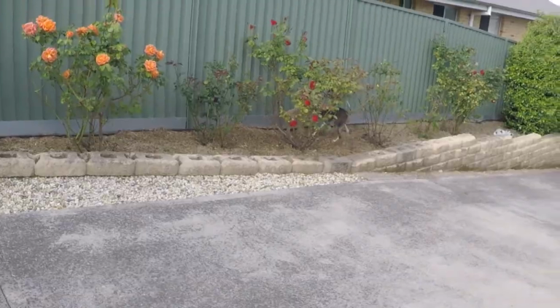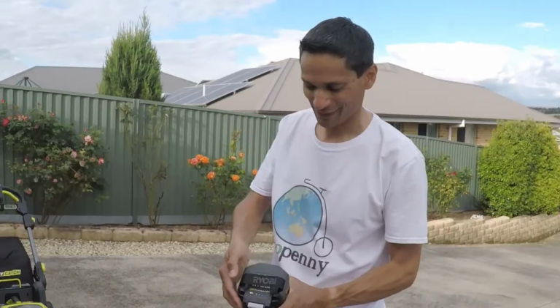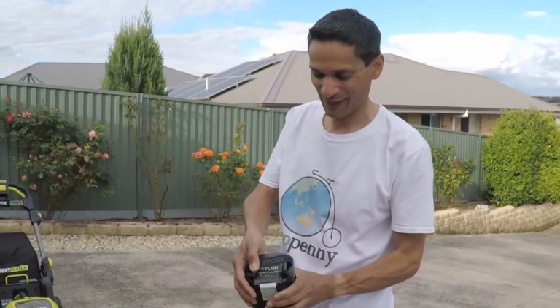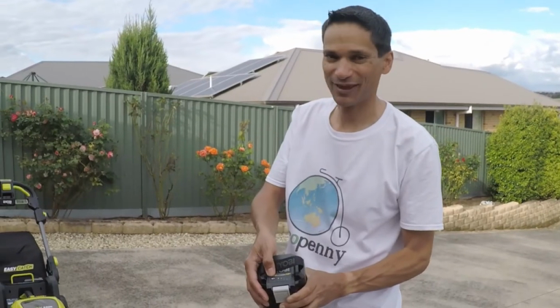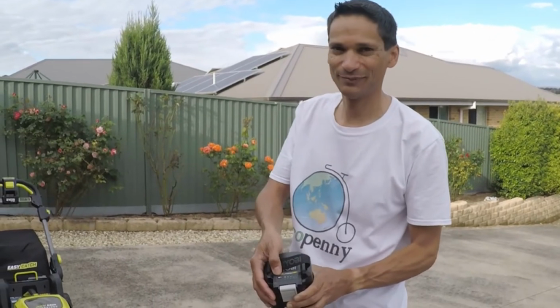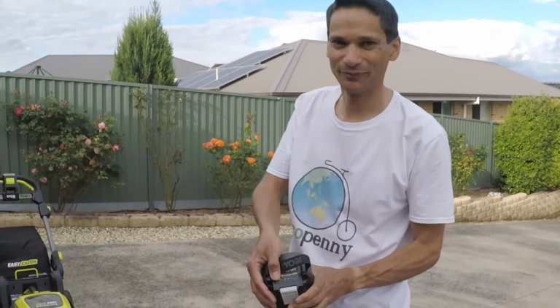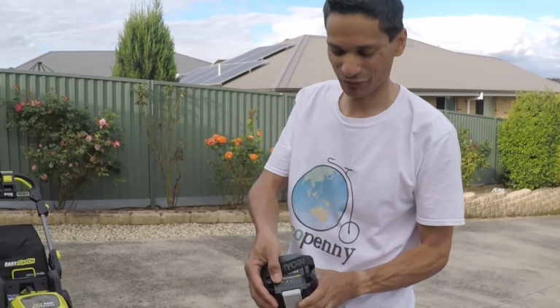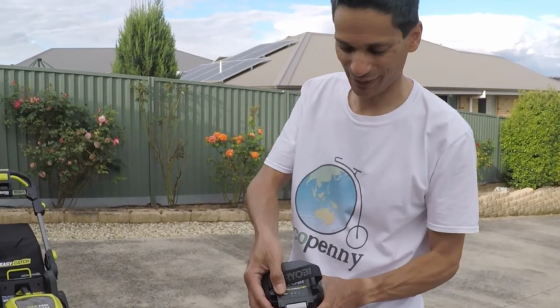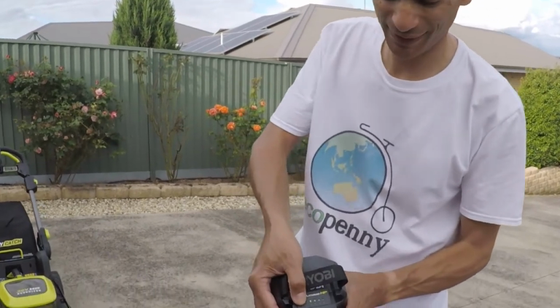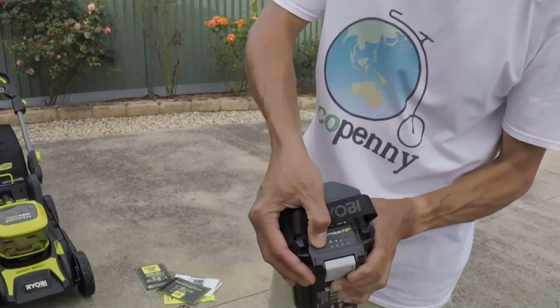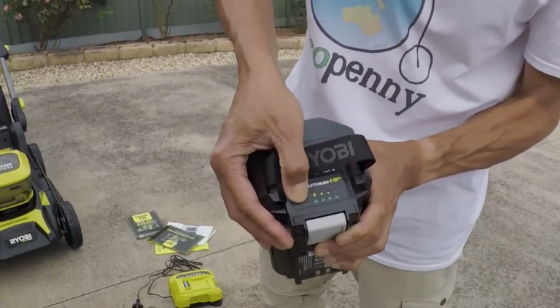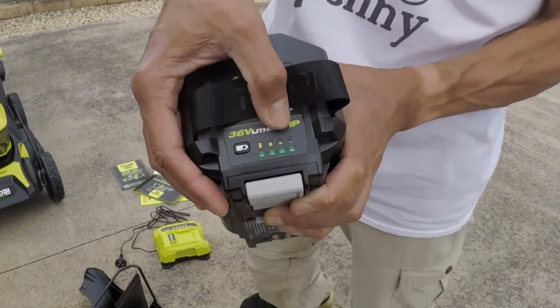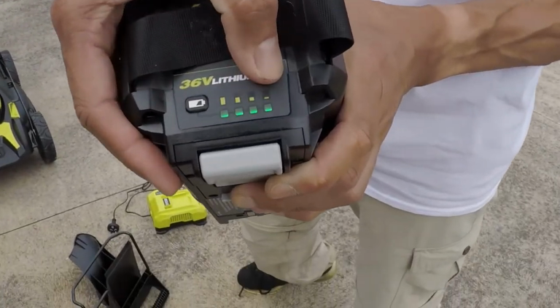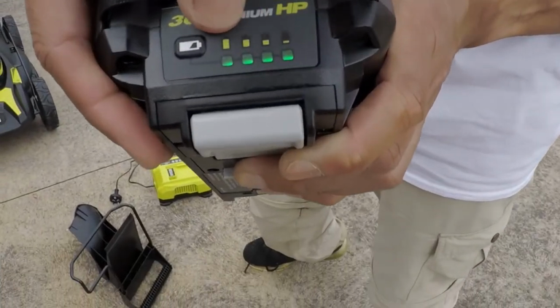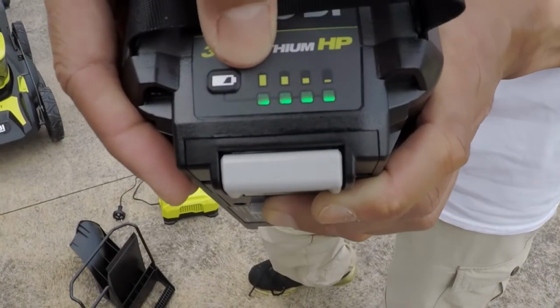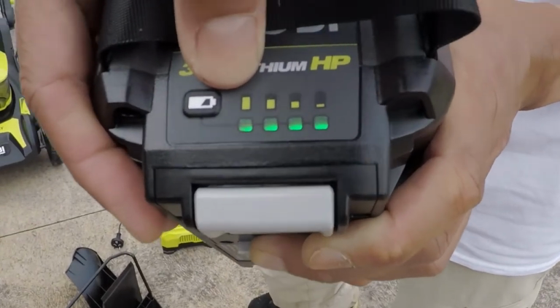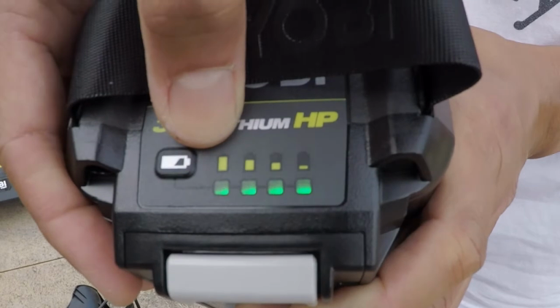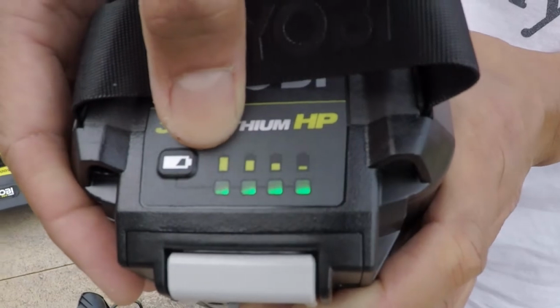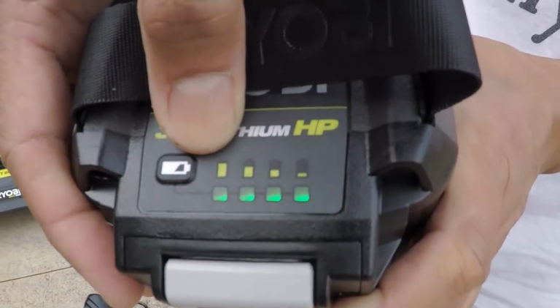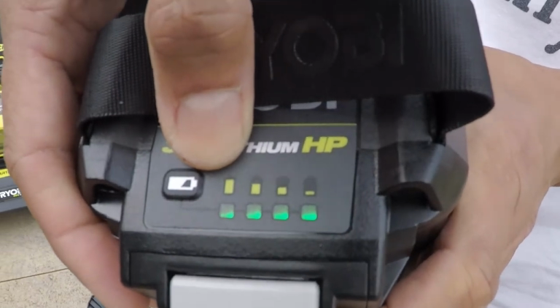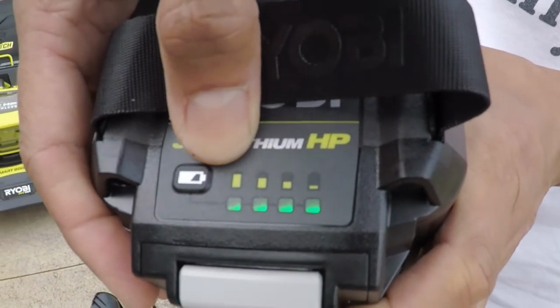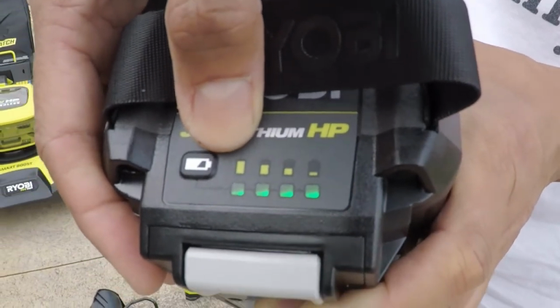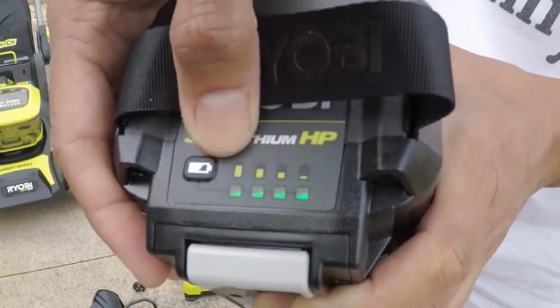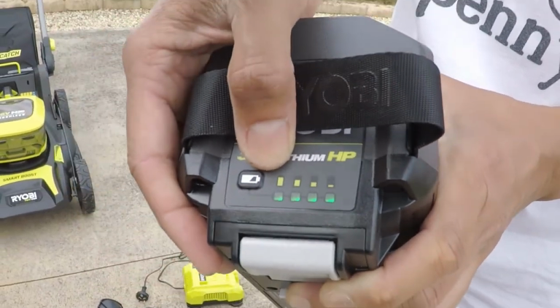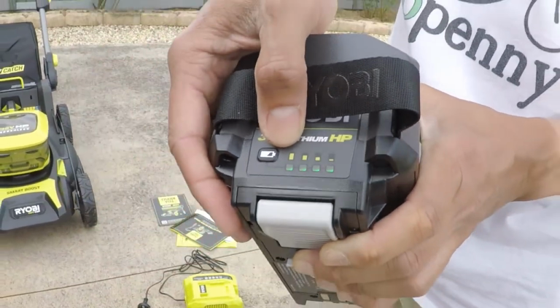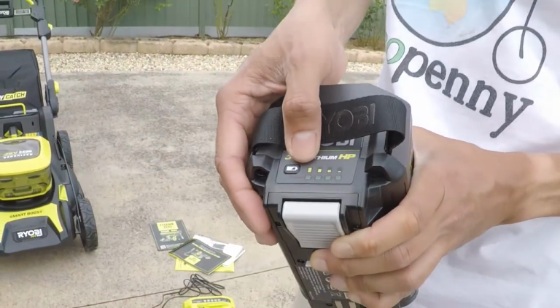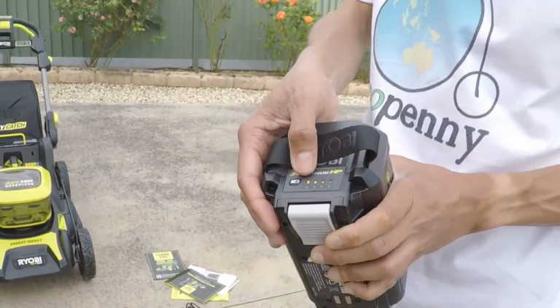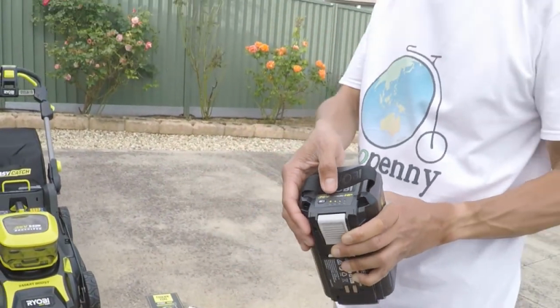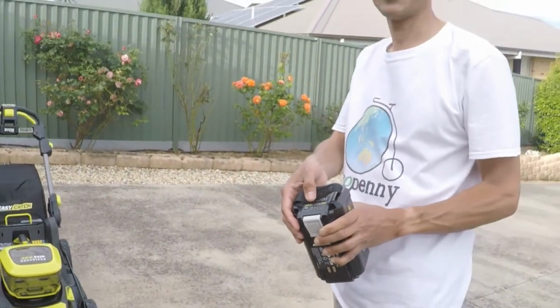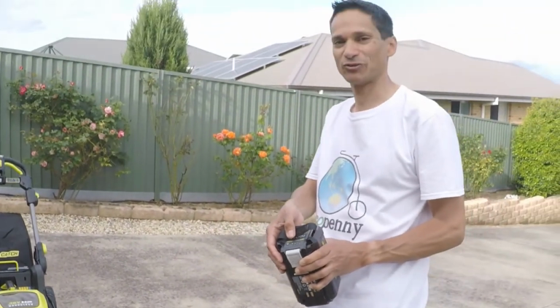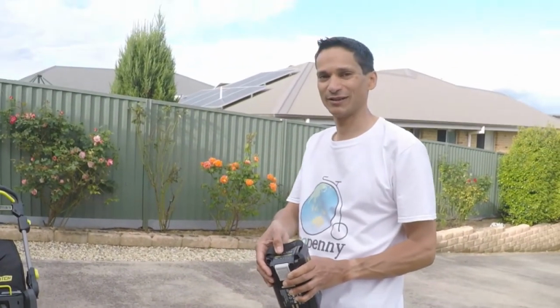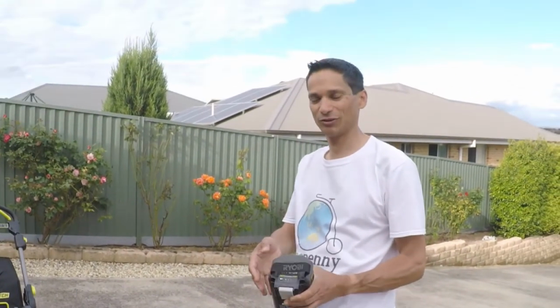These batteries have an in-built battery indicator — you just press it, and if all the dots light up, it means it's fully charged. The lawn mower itself has a battery indicator too.